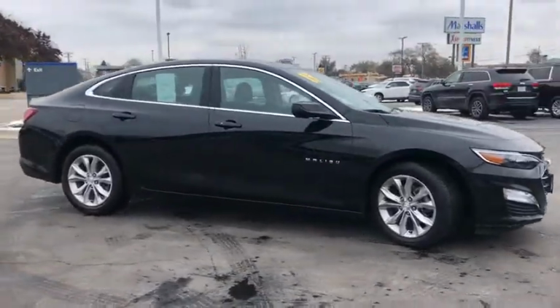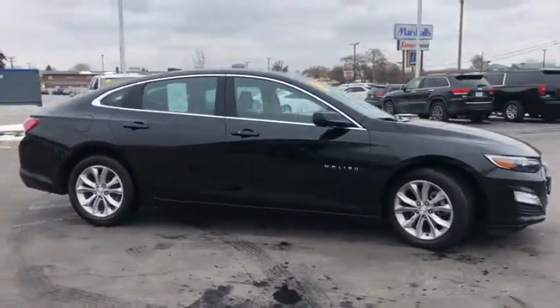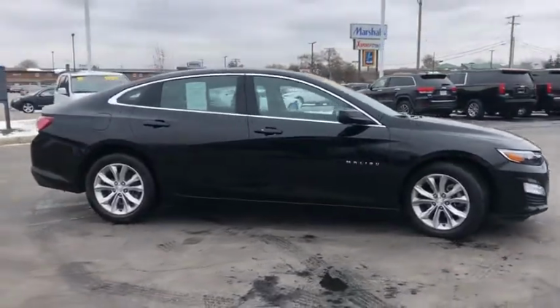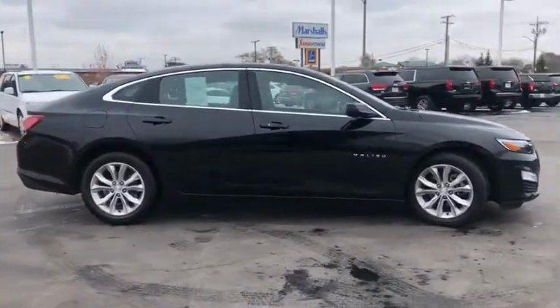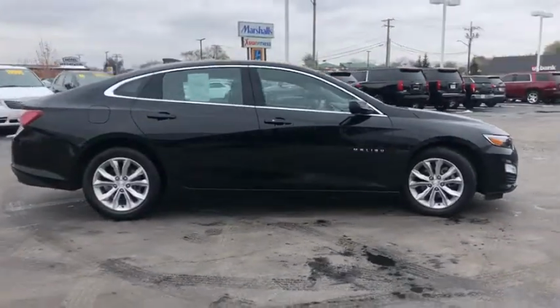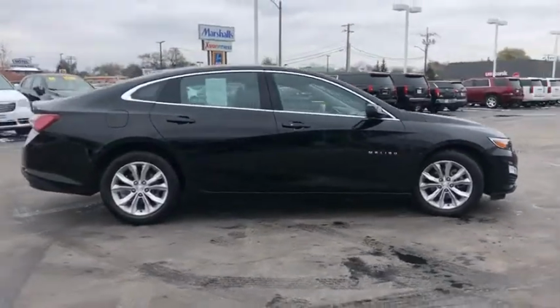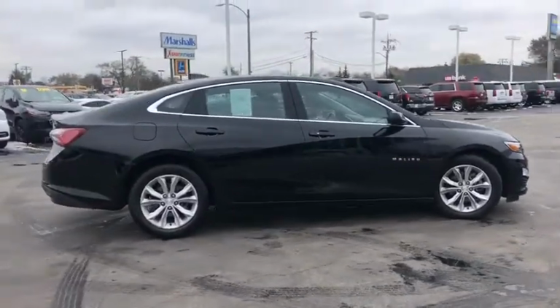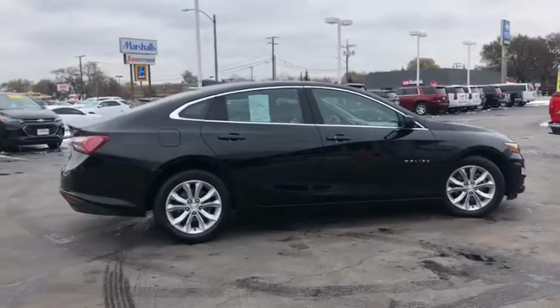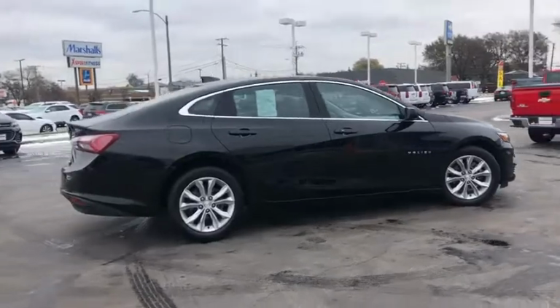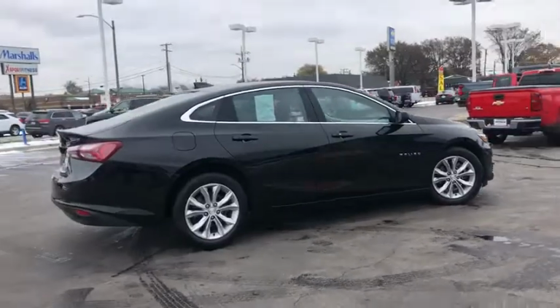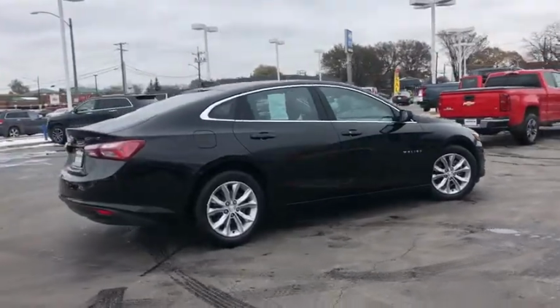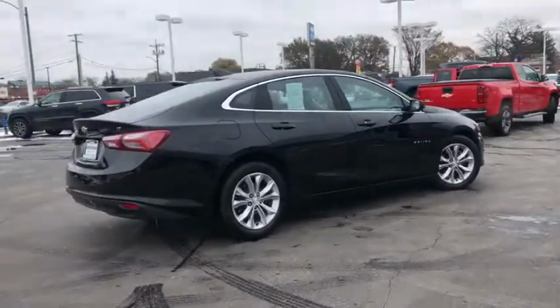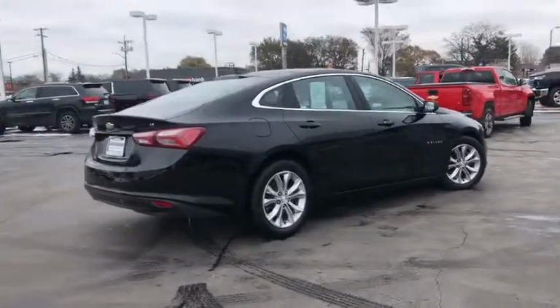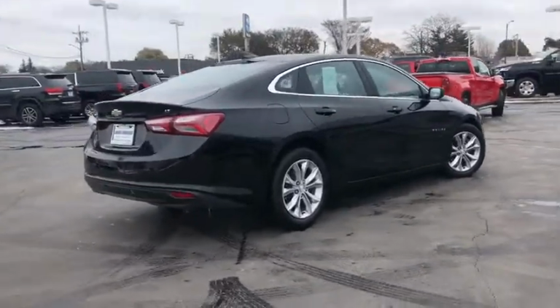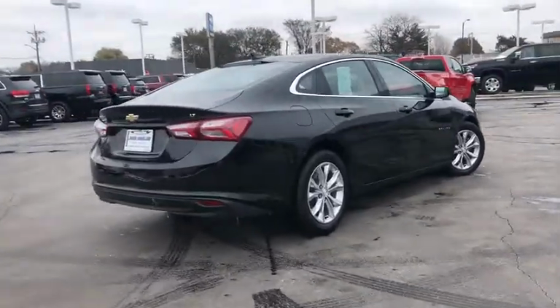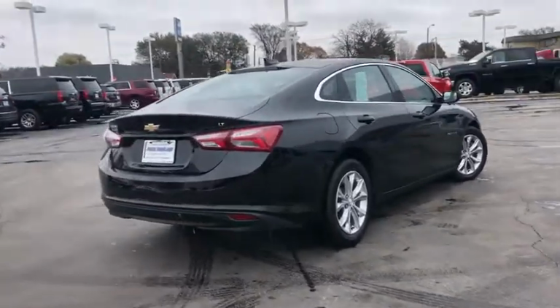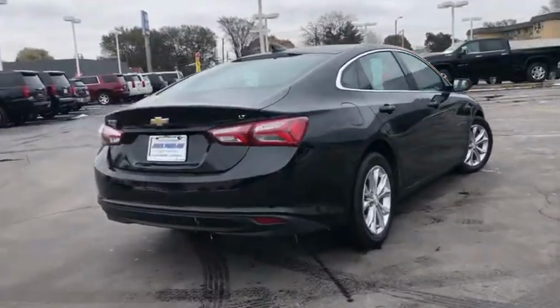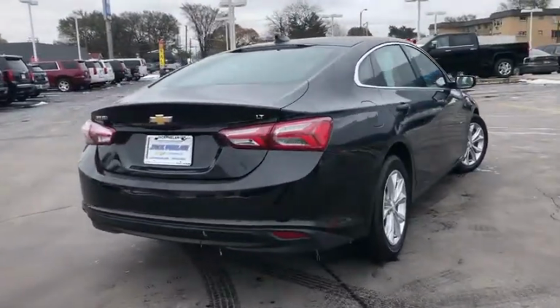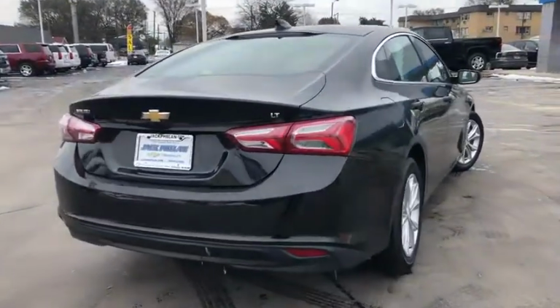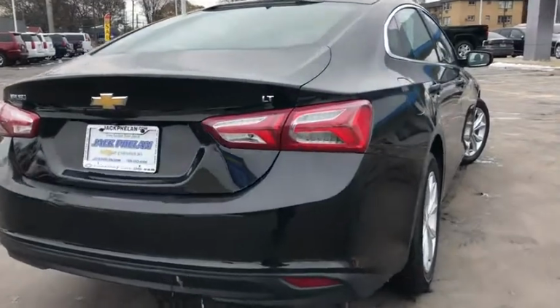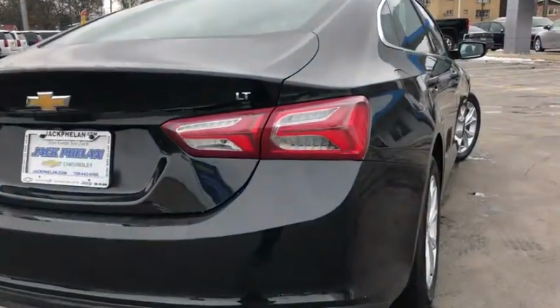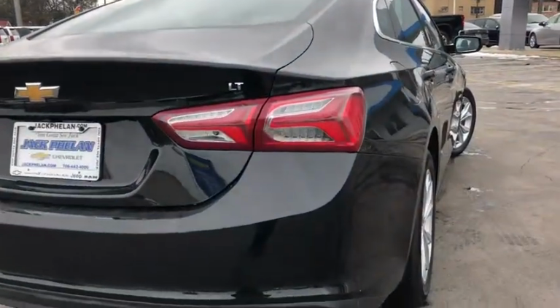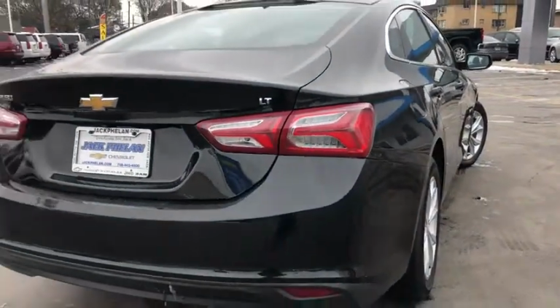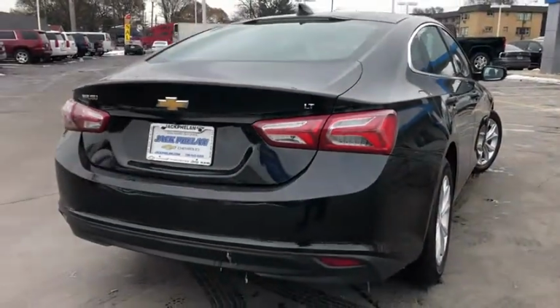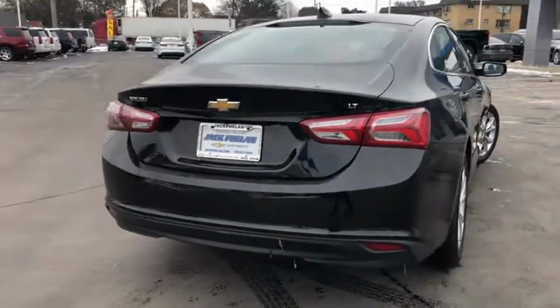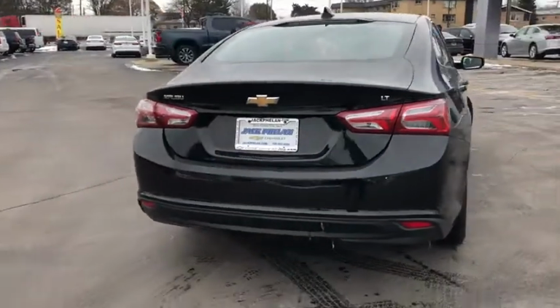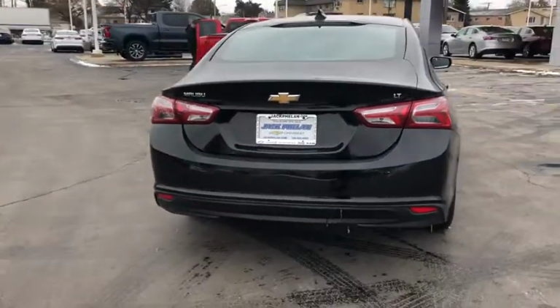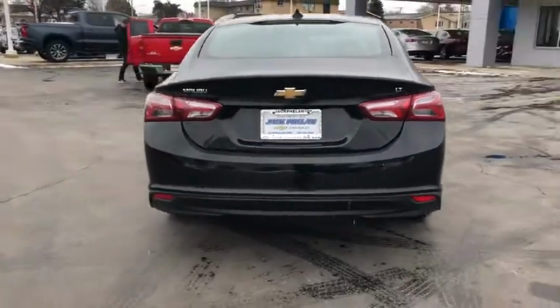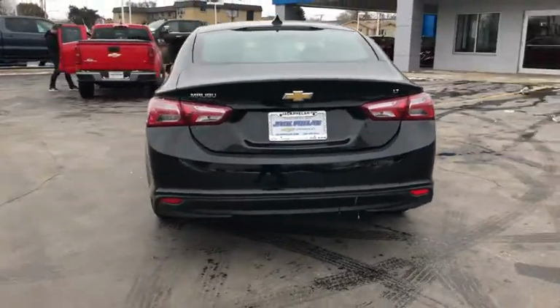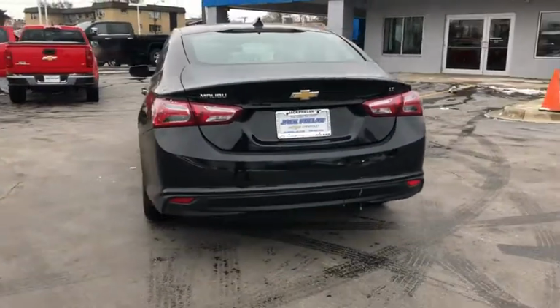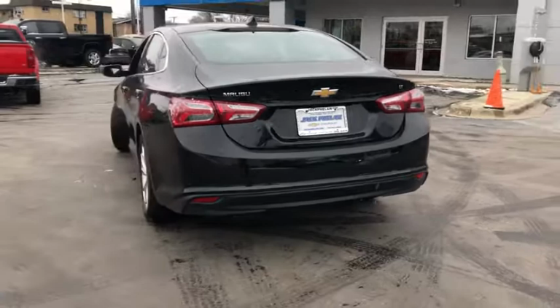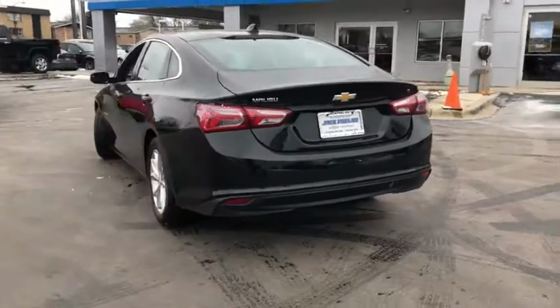Here are some of this vehicle's great options: anti-lock braking system, traction control, Bluetooth wireless data, hands-free phone, floor mats, aluminum wheels, cruise control, hands-free communication, climate control multi-zone.